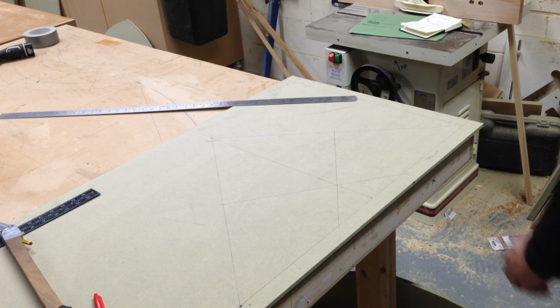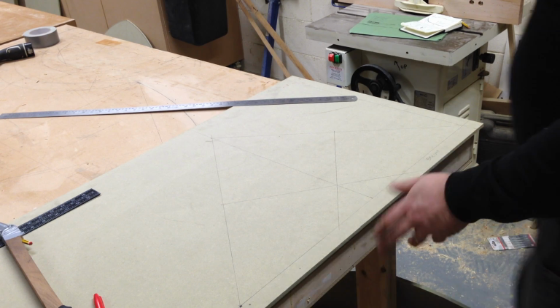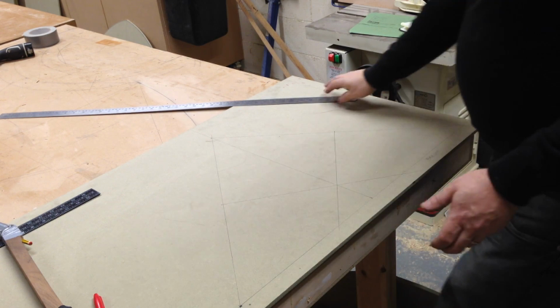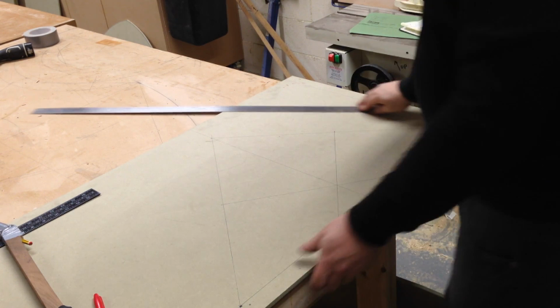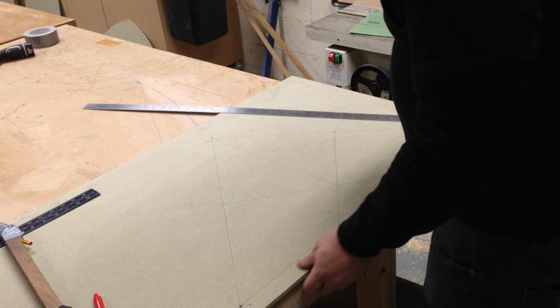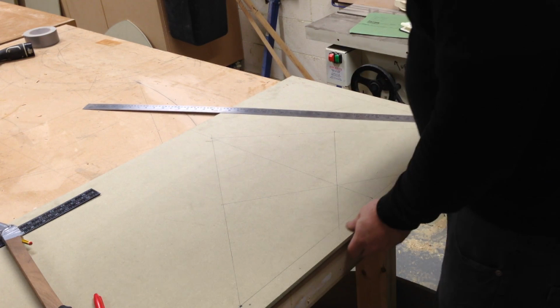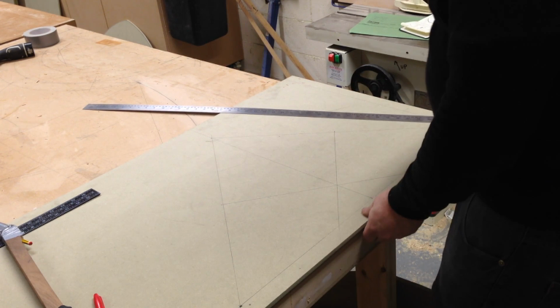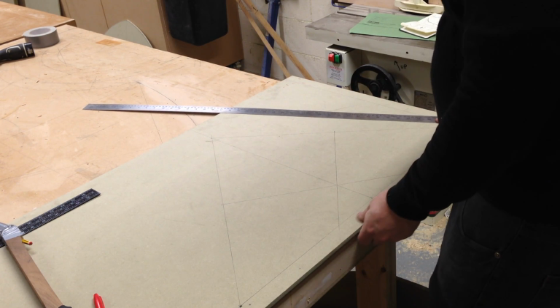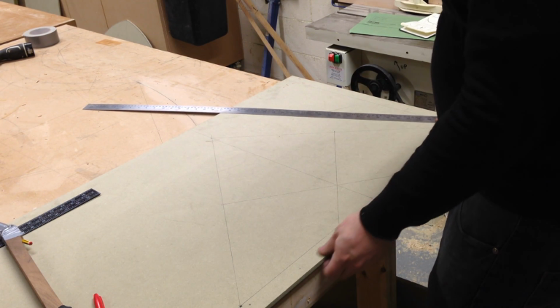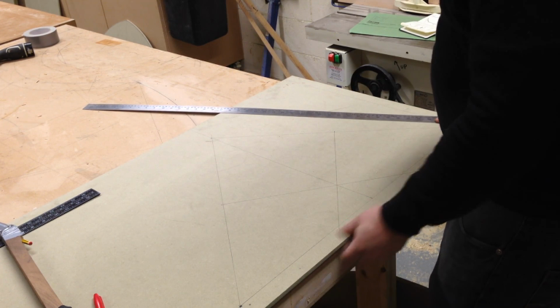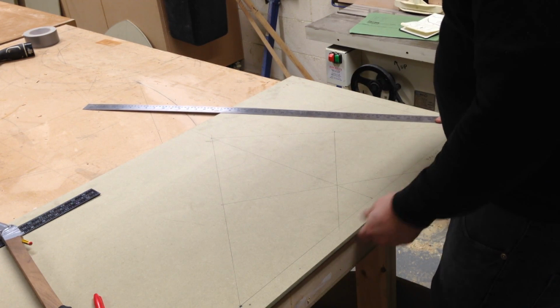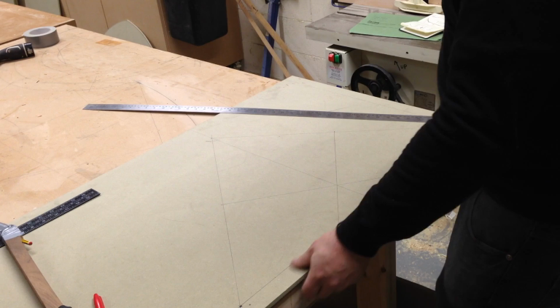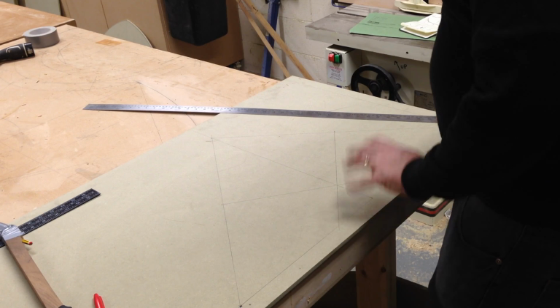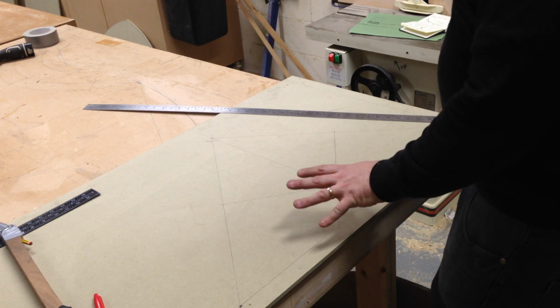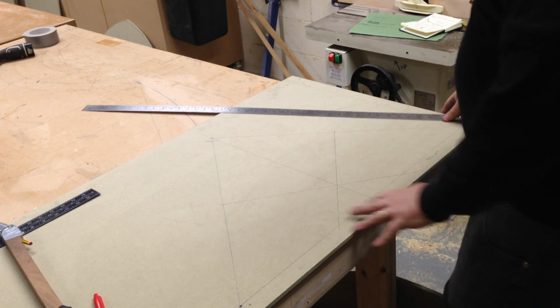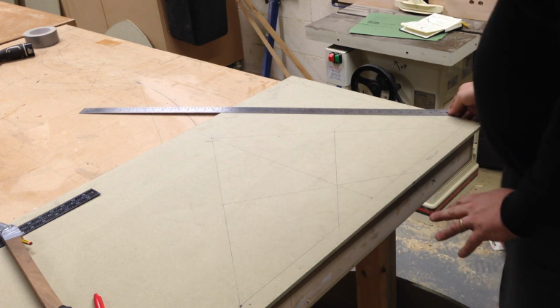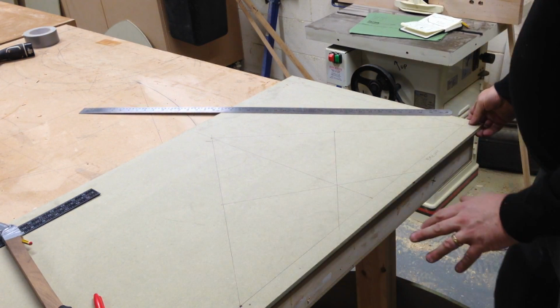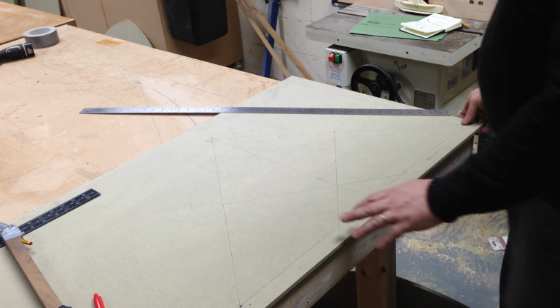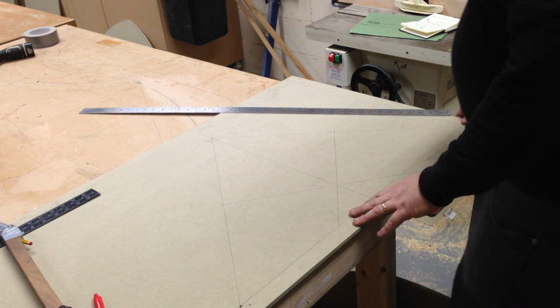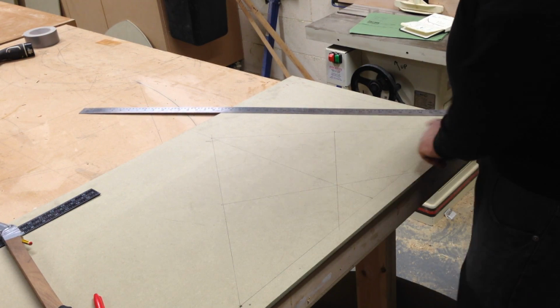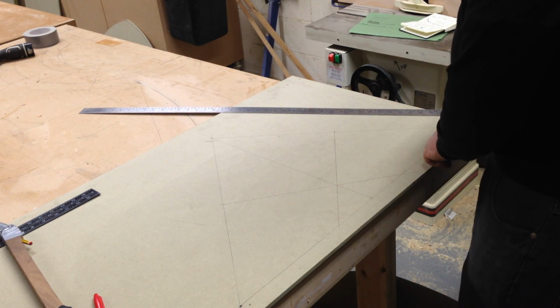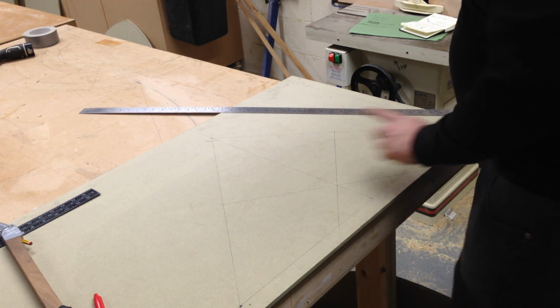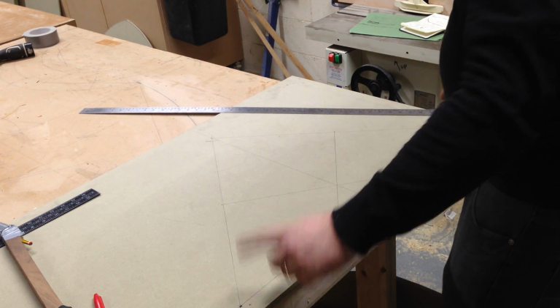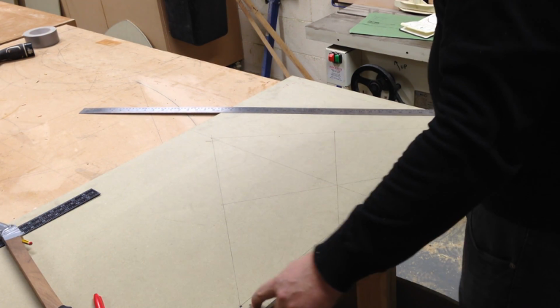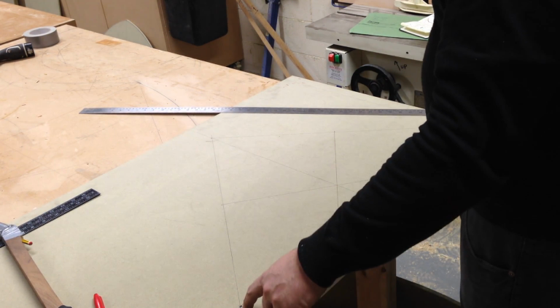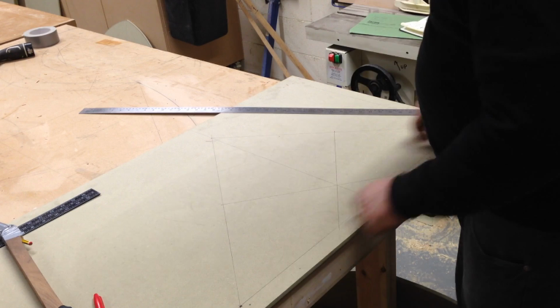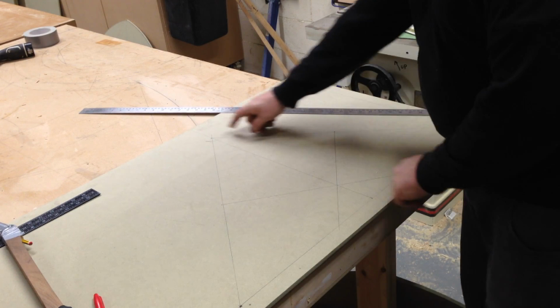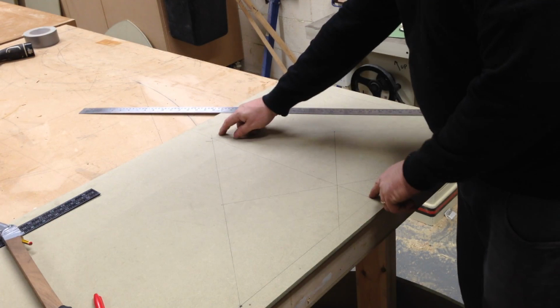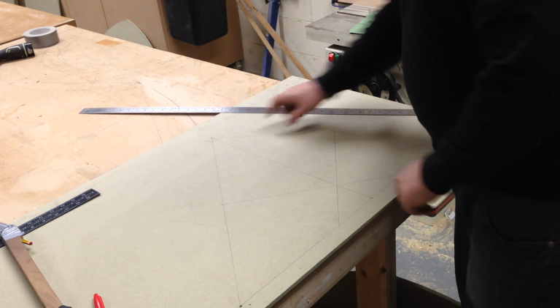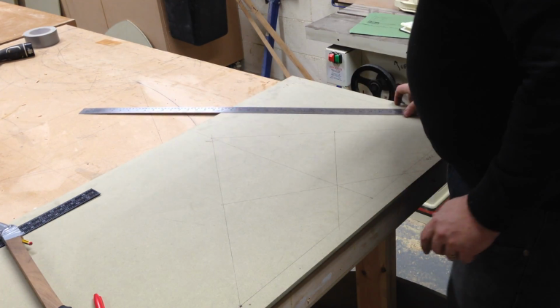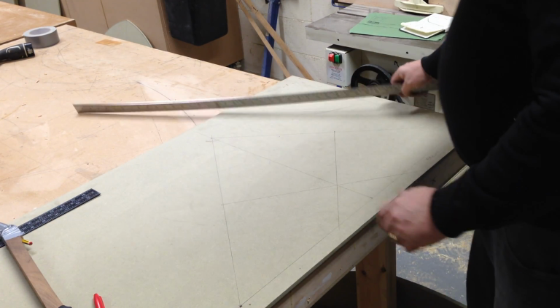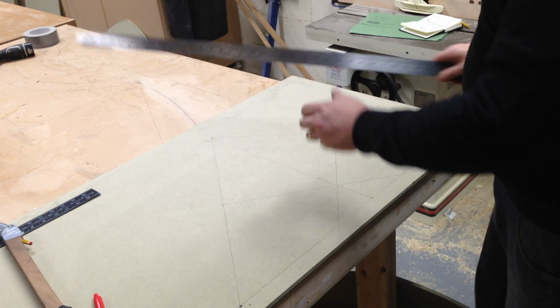I'm going to set out a two-centre arch, or a gothic arch. What you need to do is have a known width and a known height. I'll mark those in now.